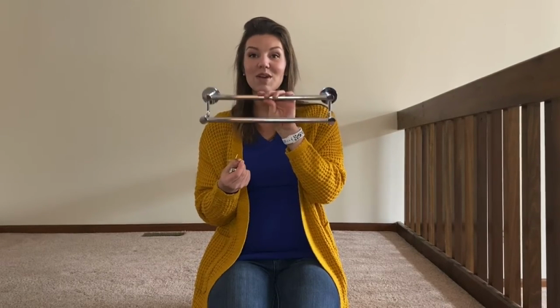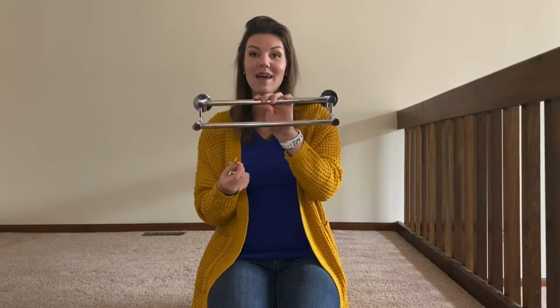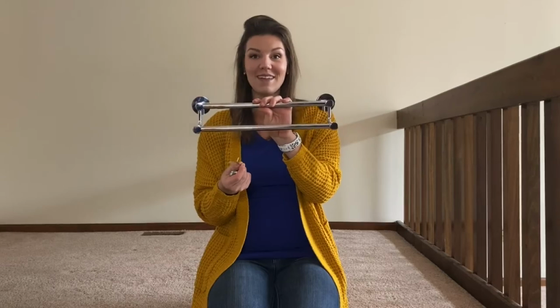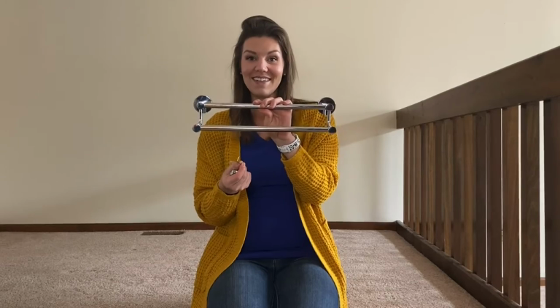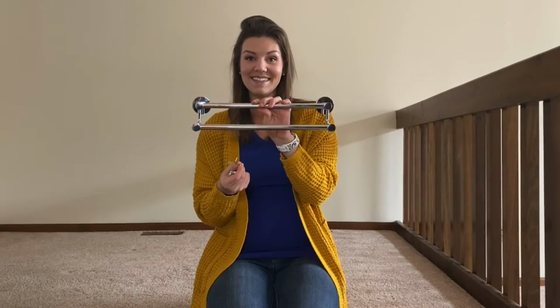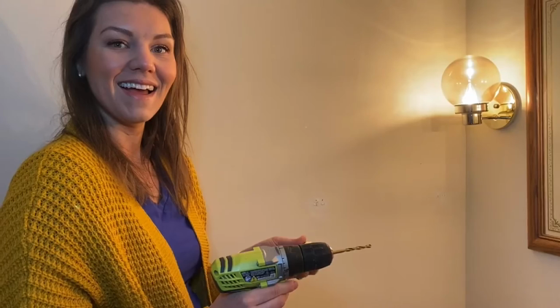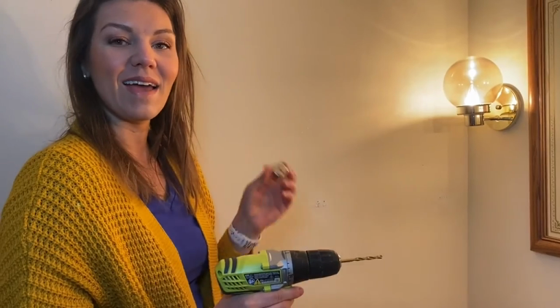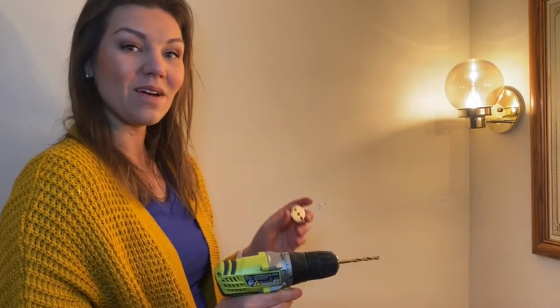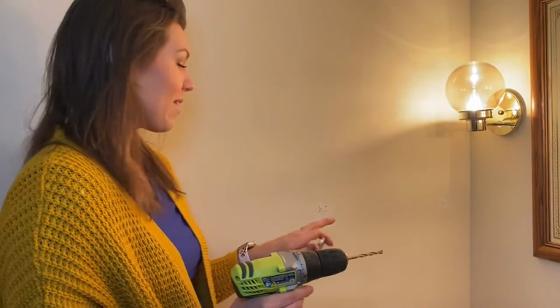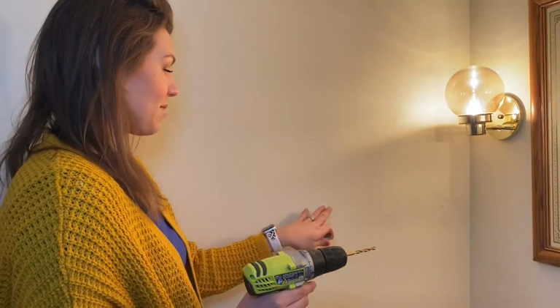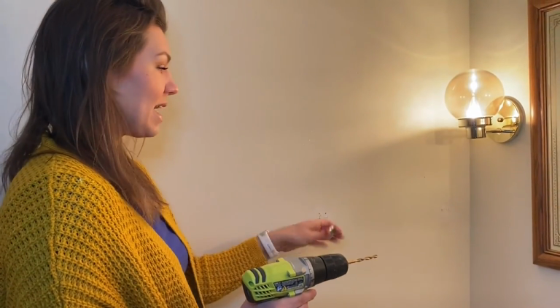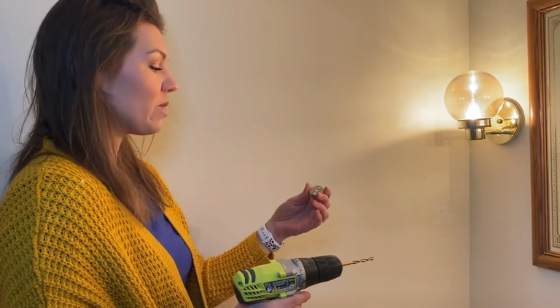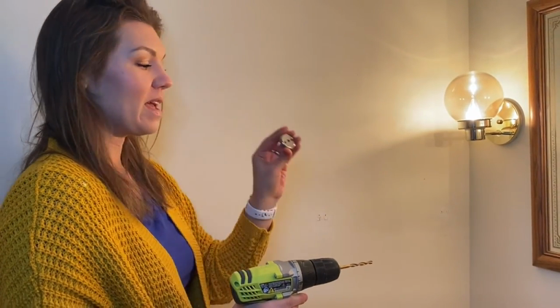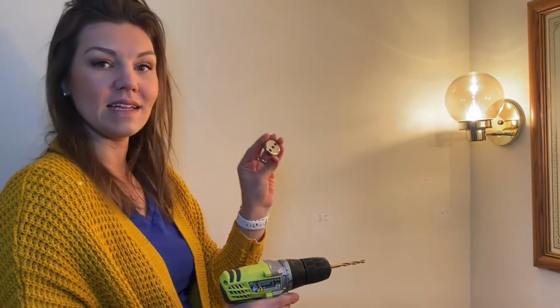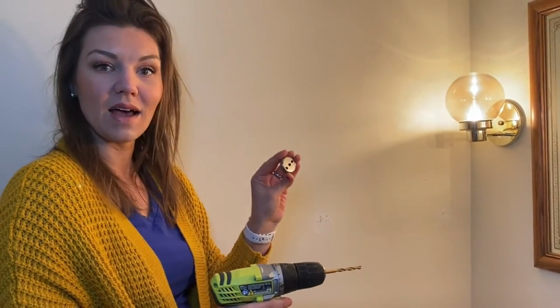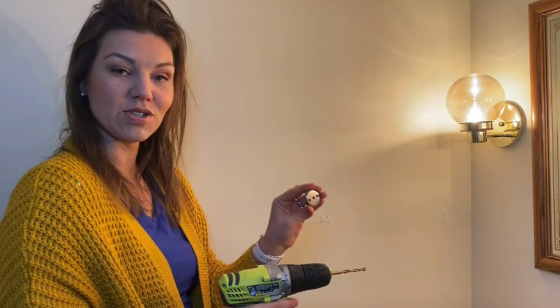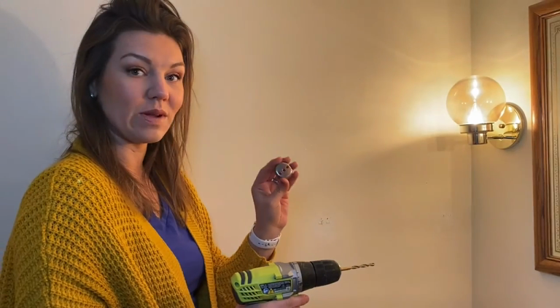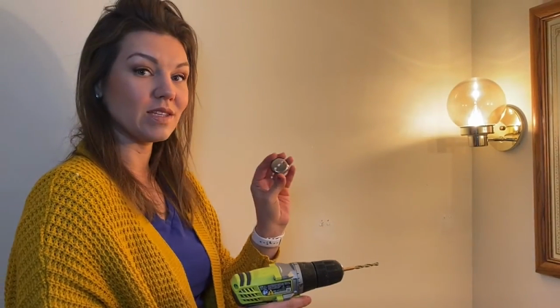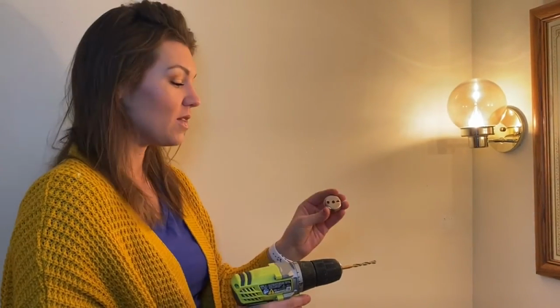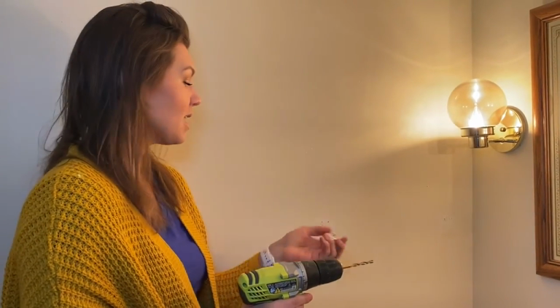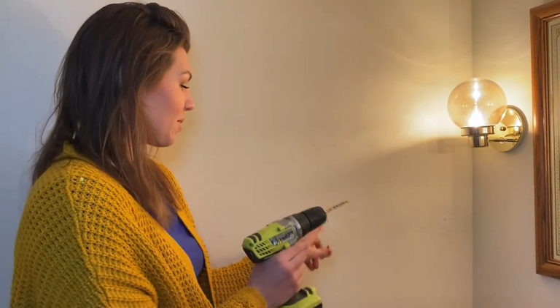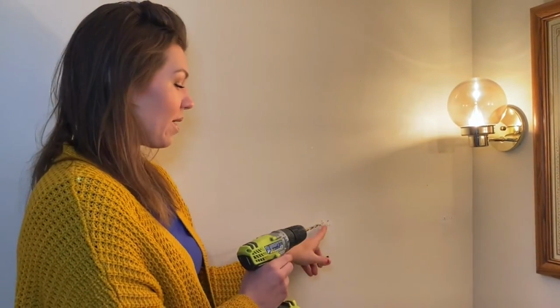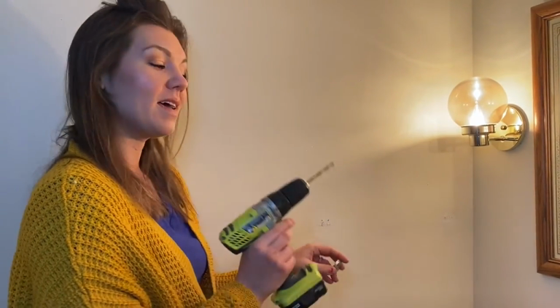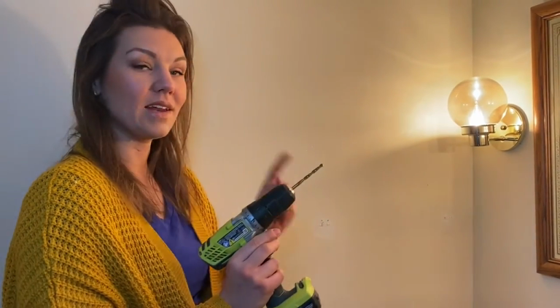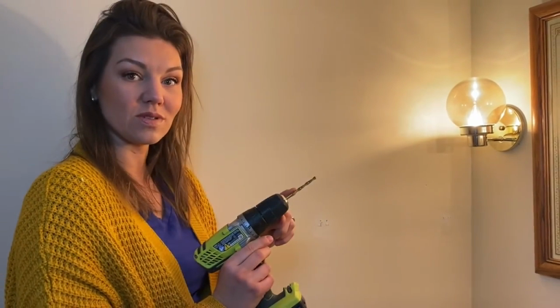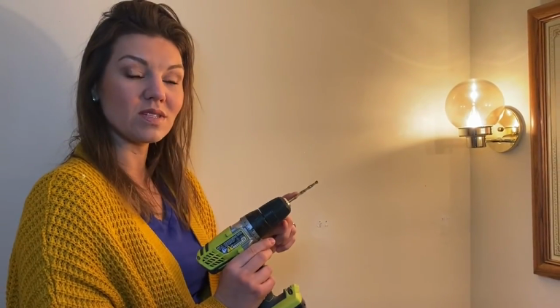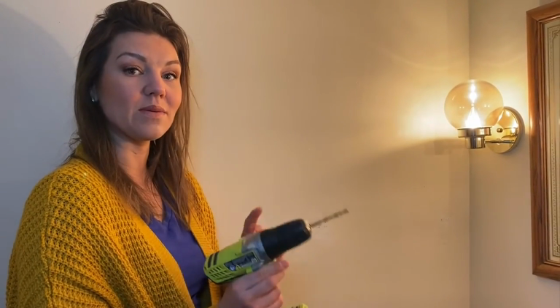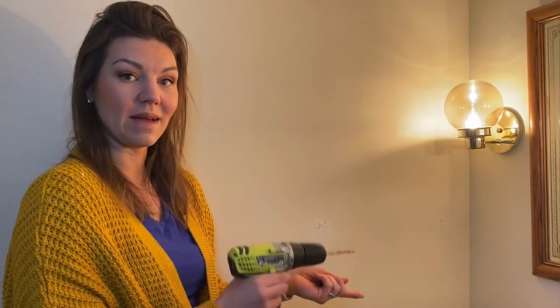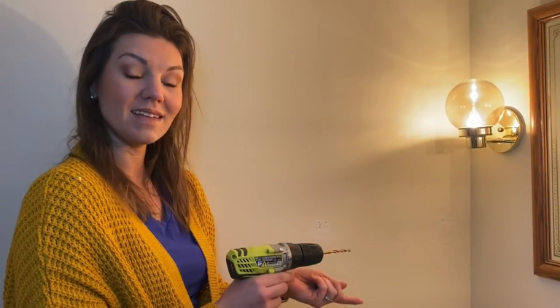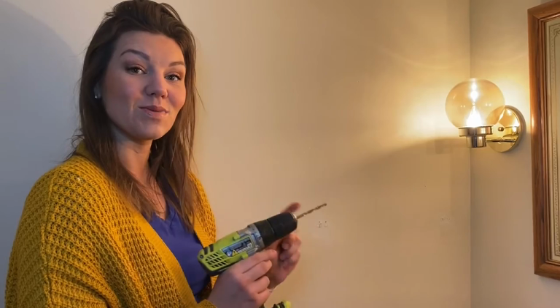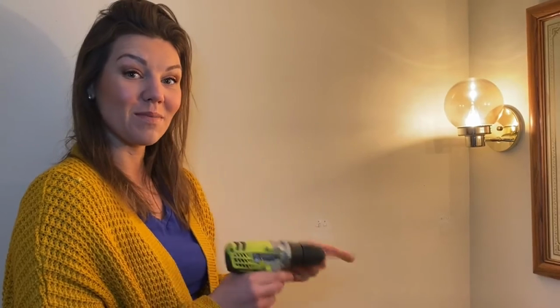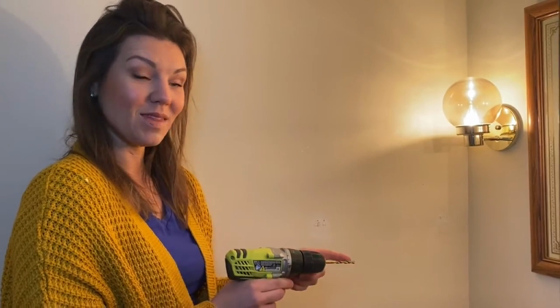So we're going to go ahead and install it now. Now that we have everything measured out, we went and measured where we should install this. I'm going to go ahead and drill some holes to be able to put the mounts in, so we're about to do that.